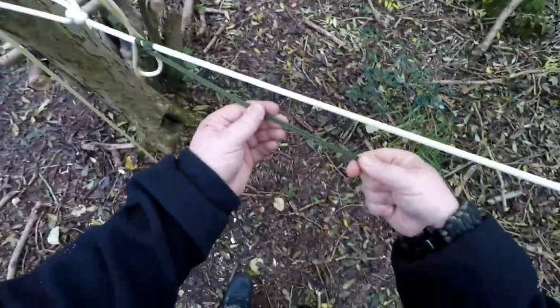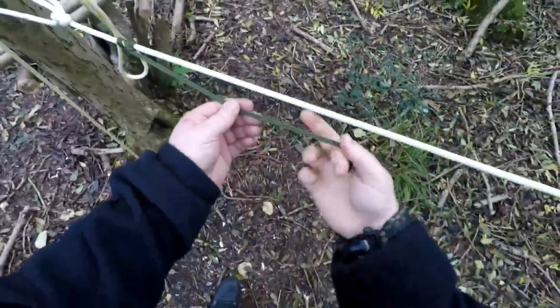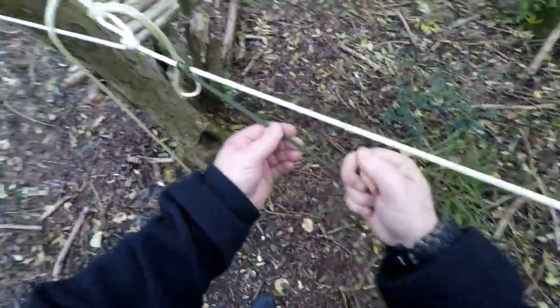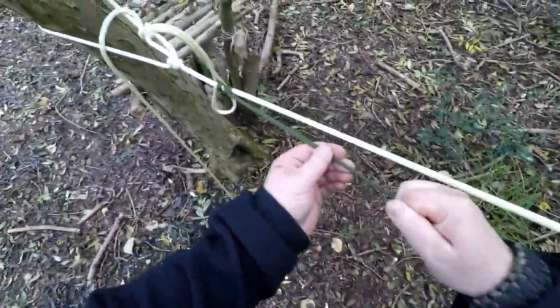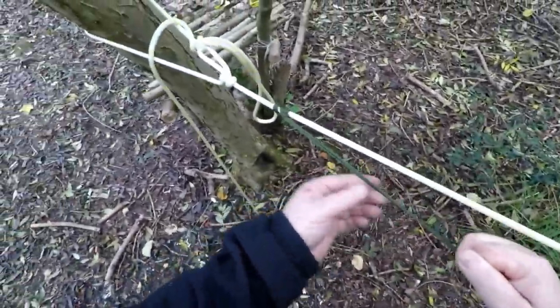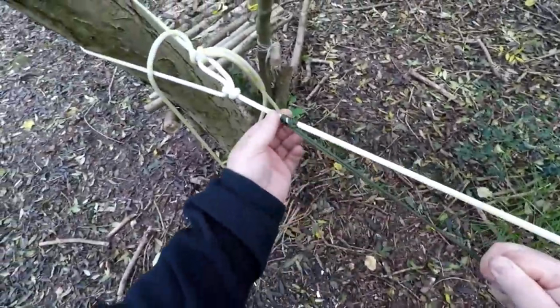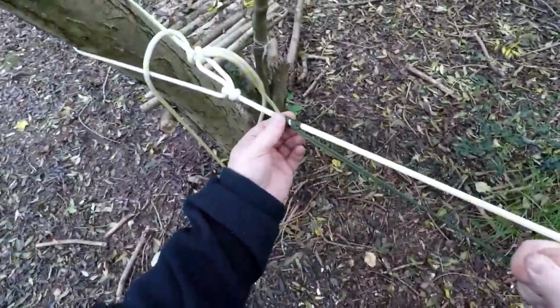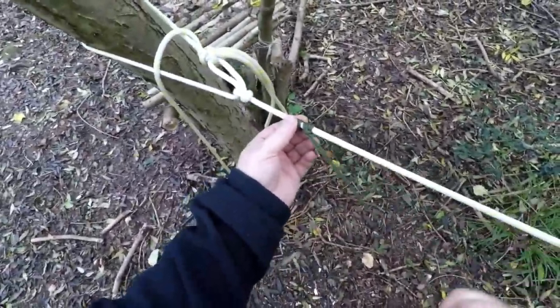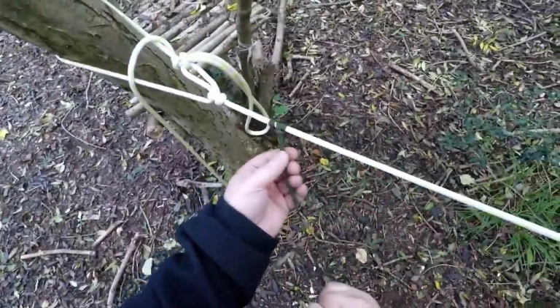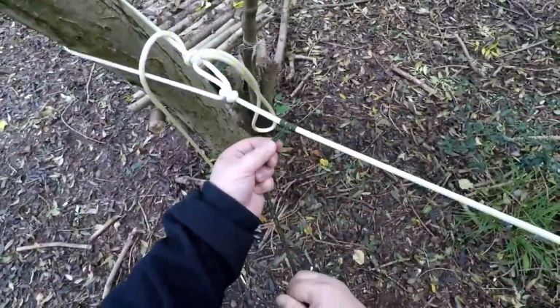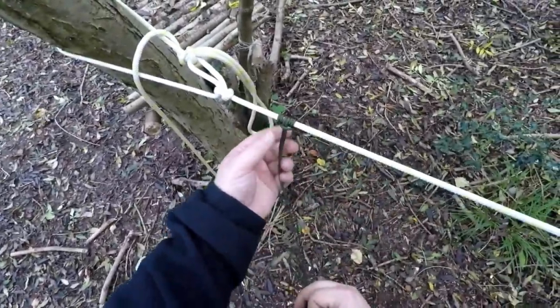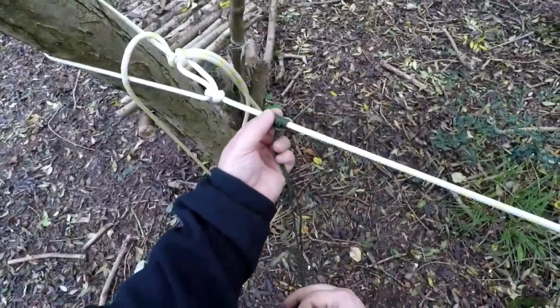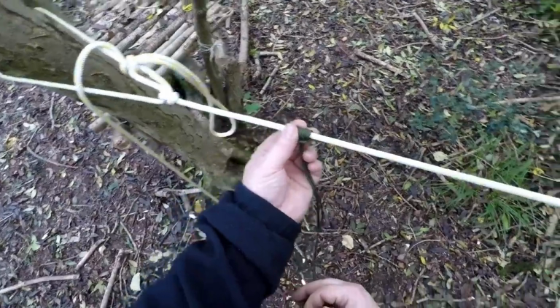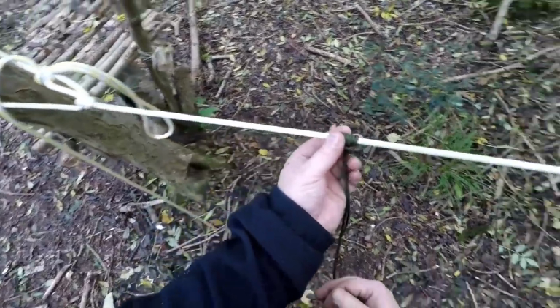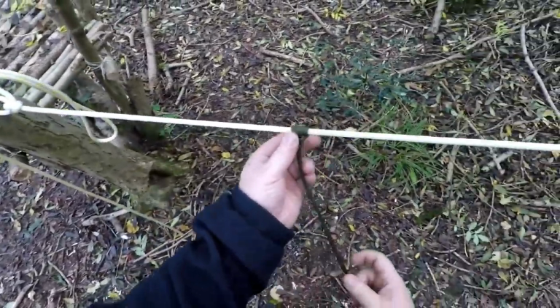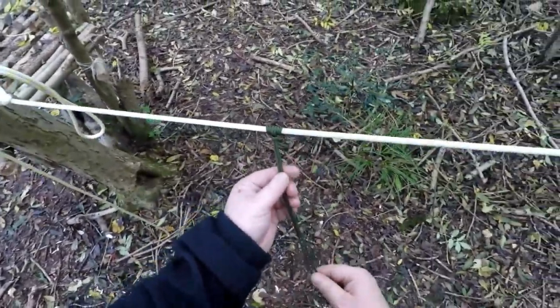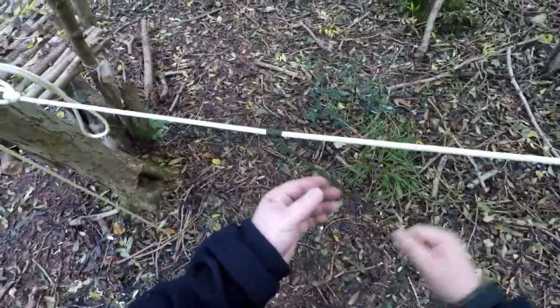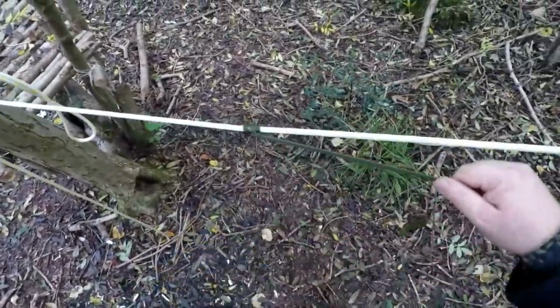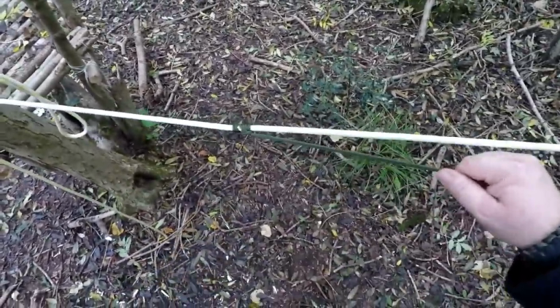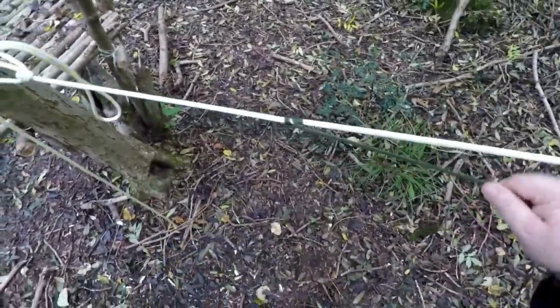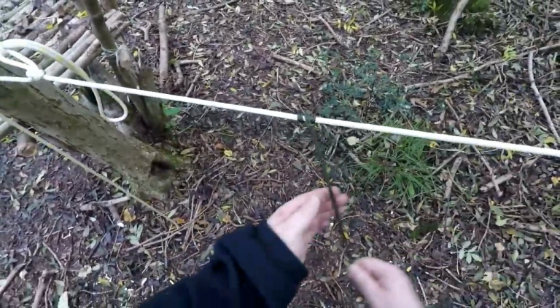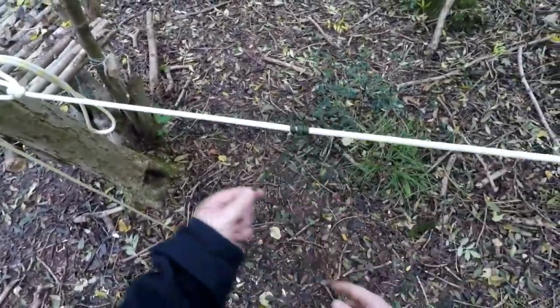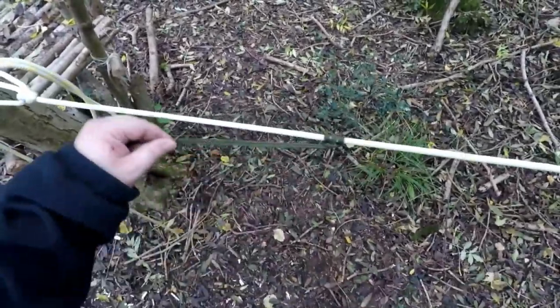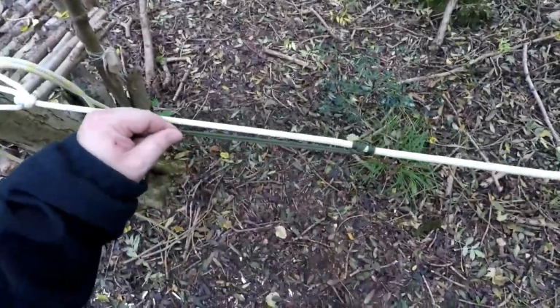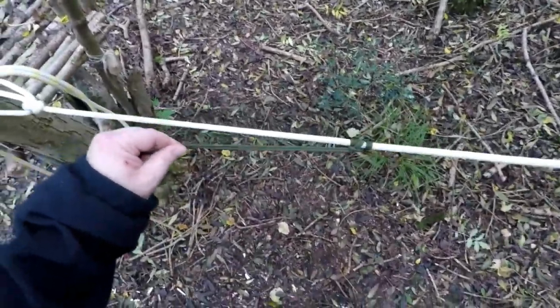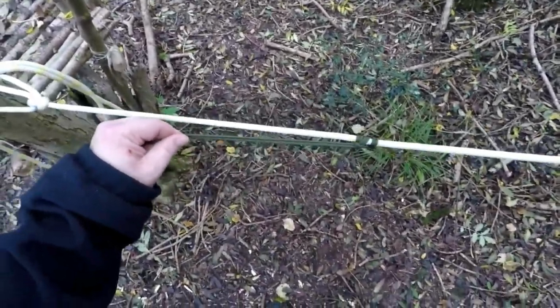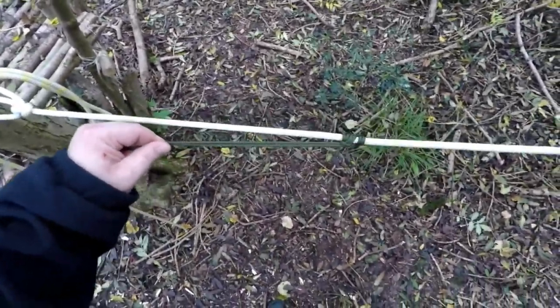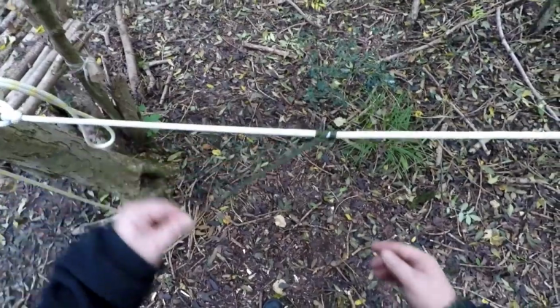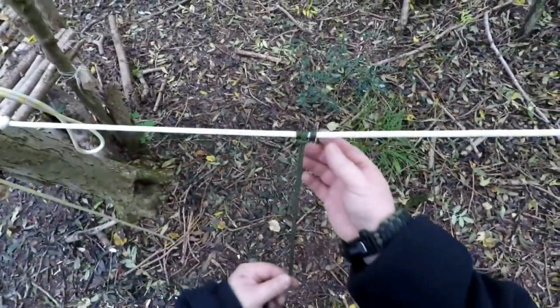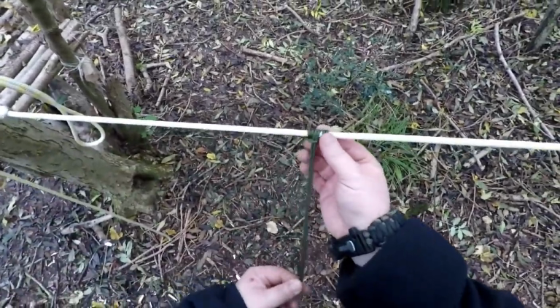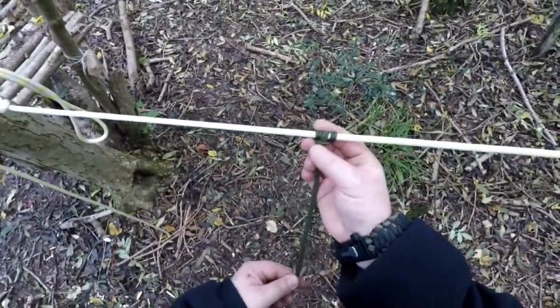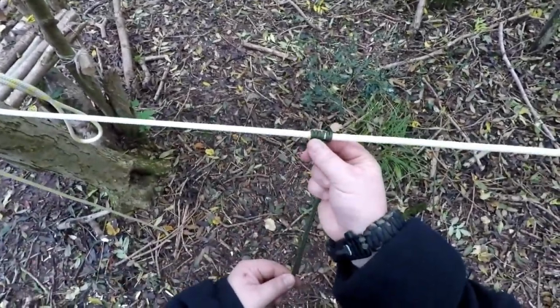It's a Prusik knot. But then you release the tension and it will slide where you want it. Pull it again — won't slide. Doesn't matter which way you're pulling it. It's a tension knot.